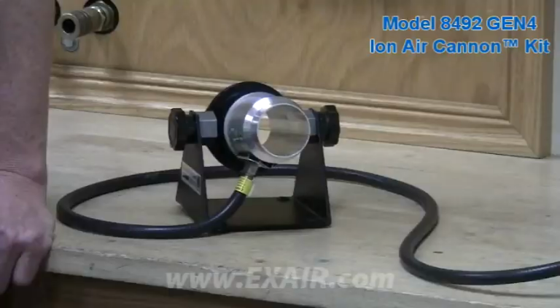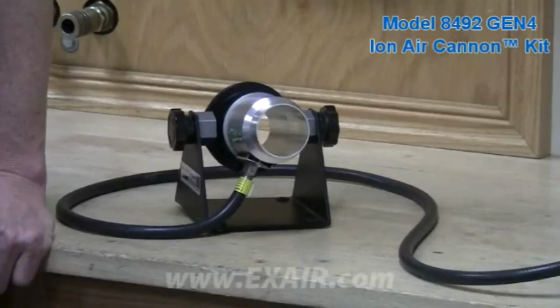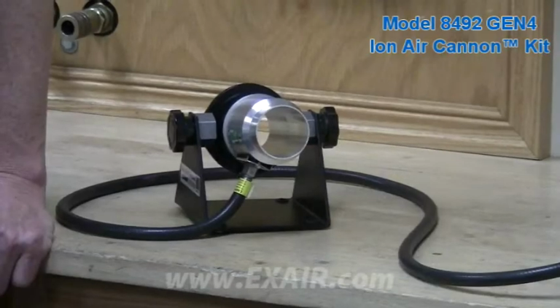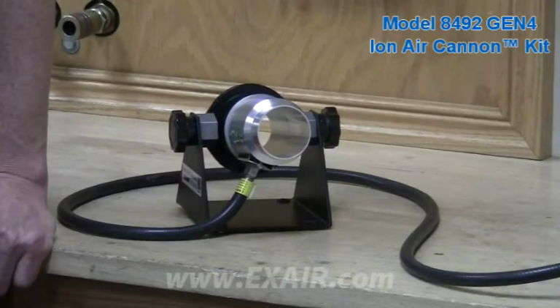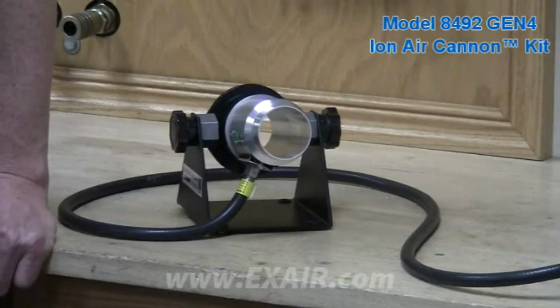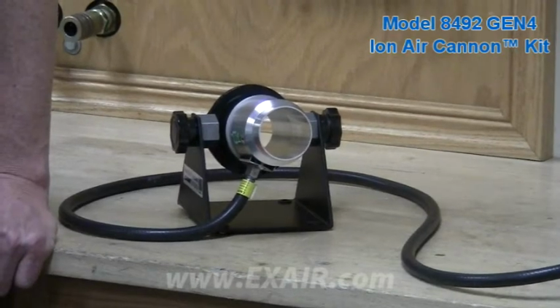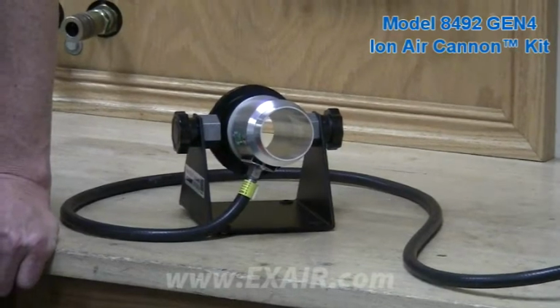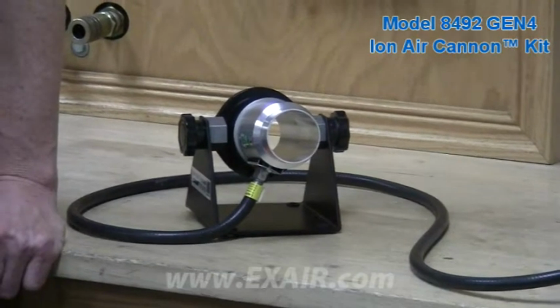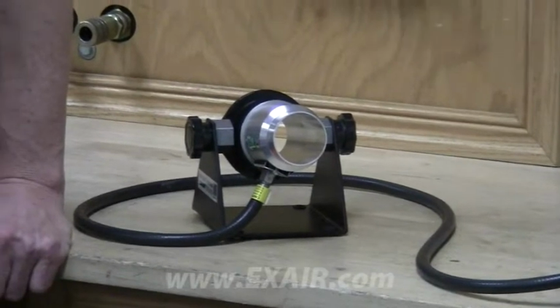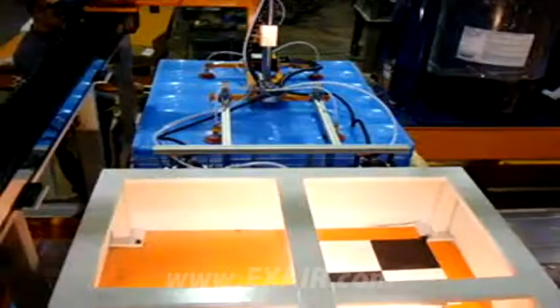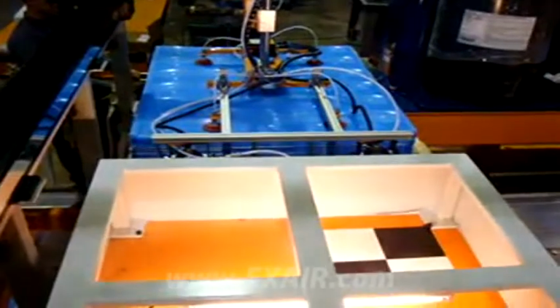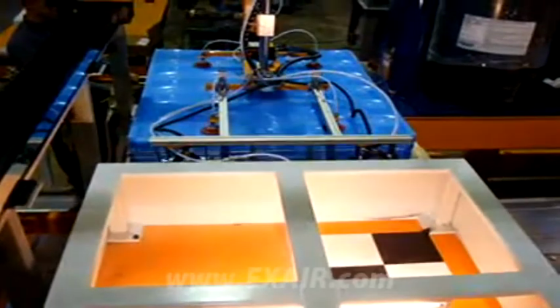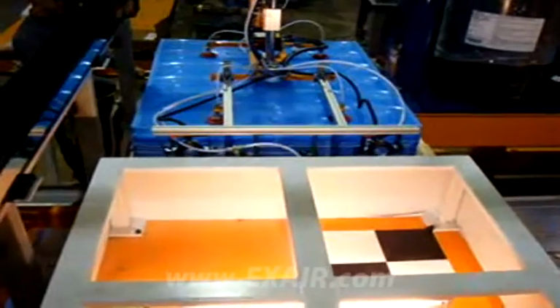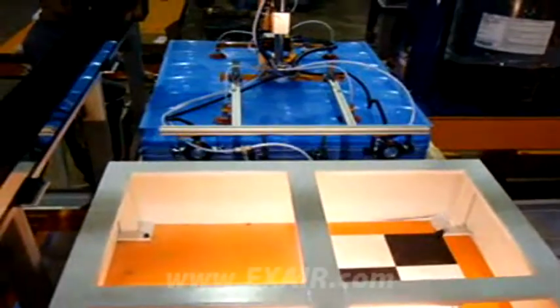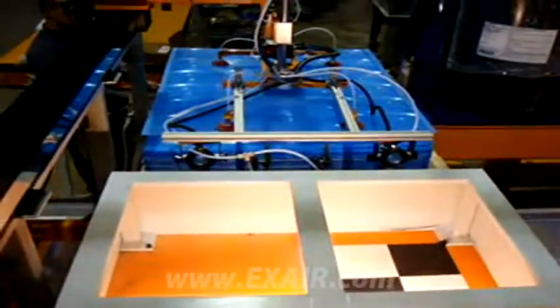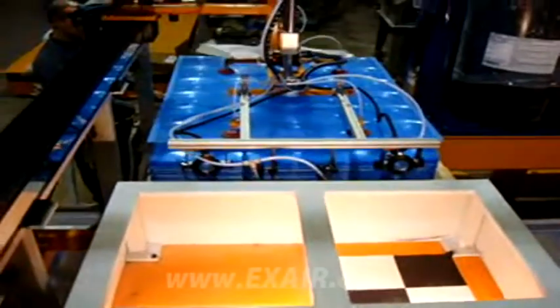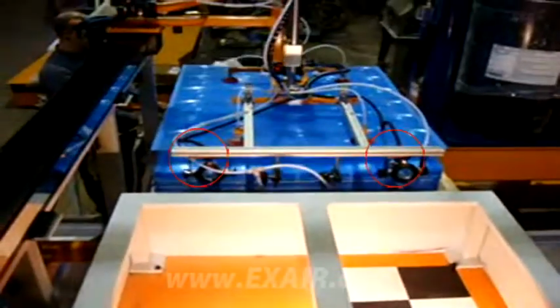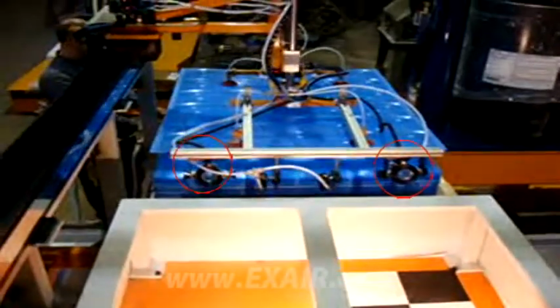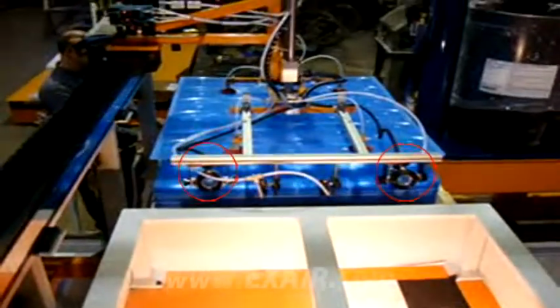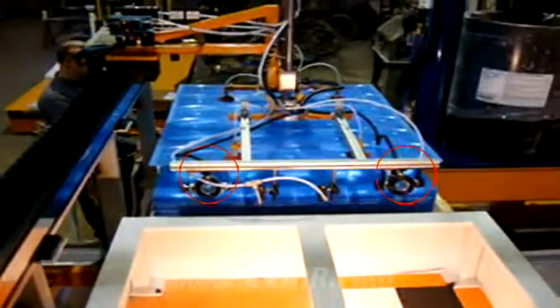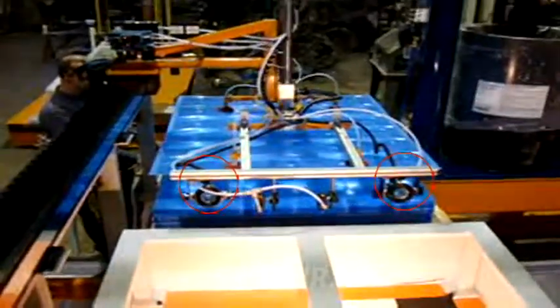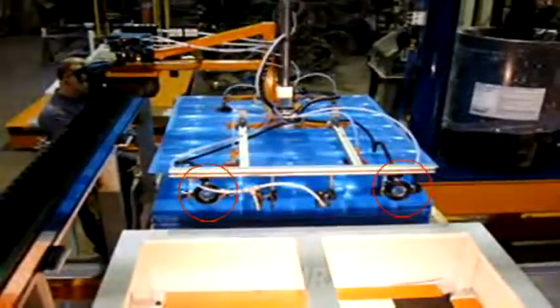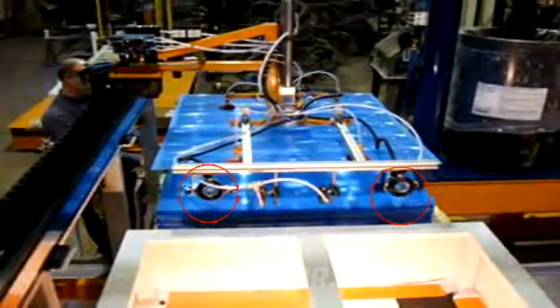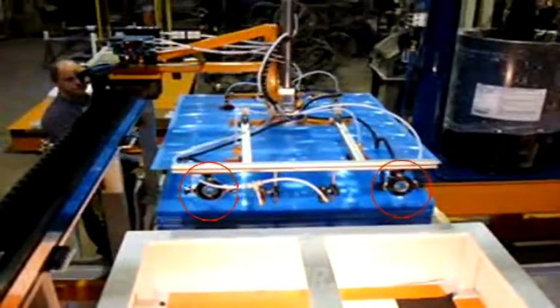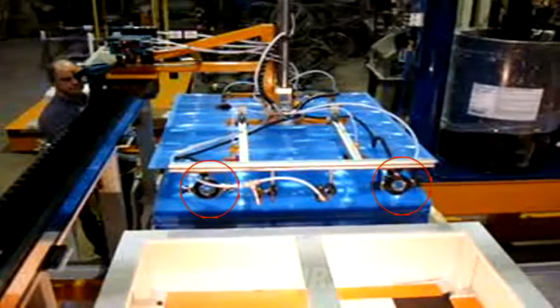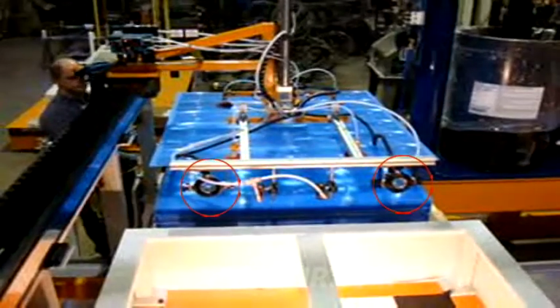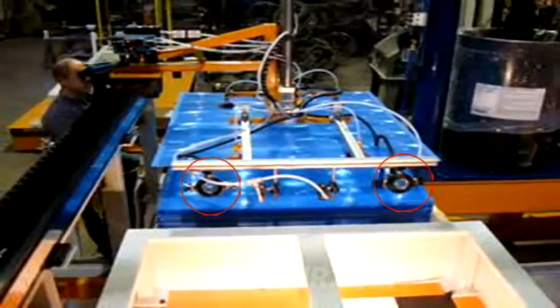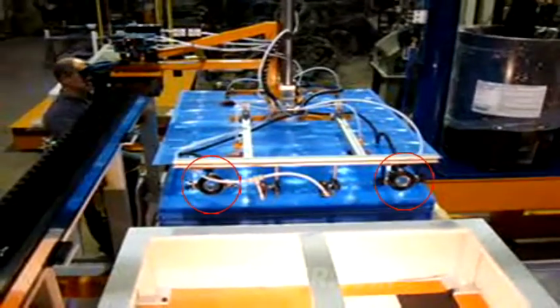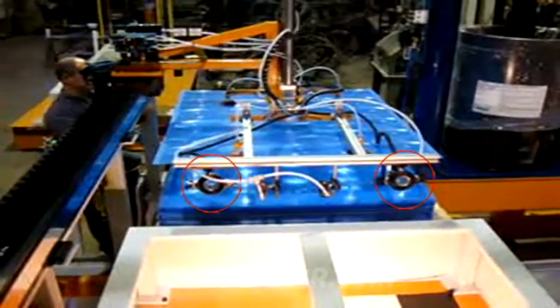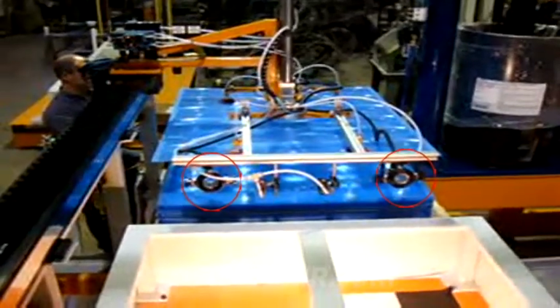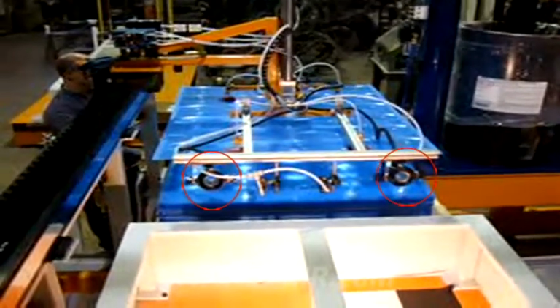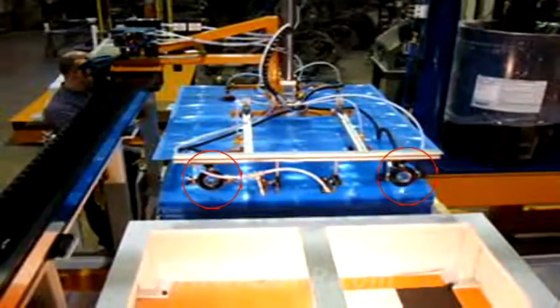The ion air cannon produces a concentrated flow of ionized air. It's used here to remove static in between solar panel lenses so they can be easily separated by the vacuum lift system during production.